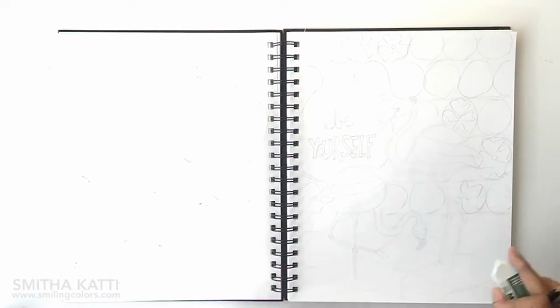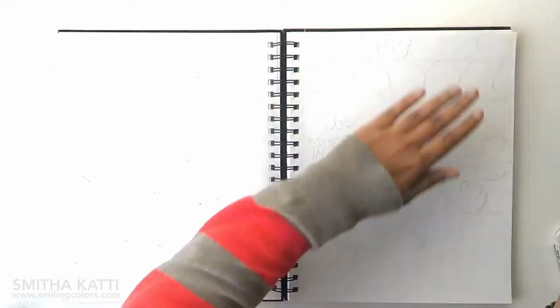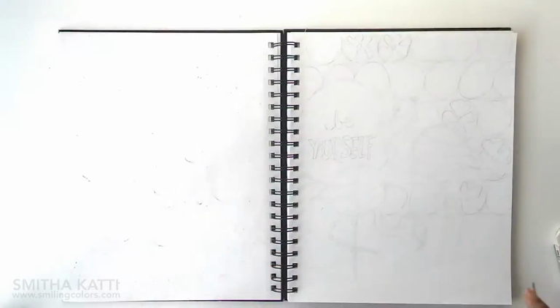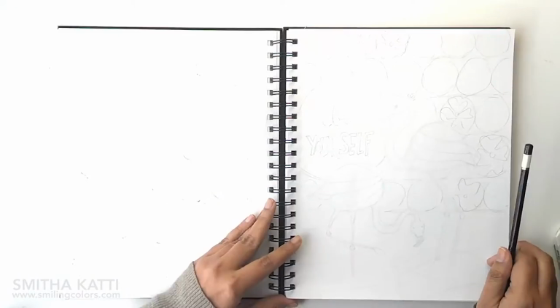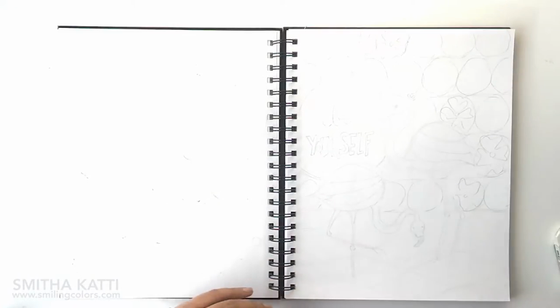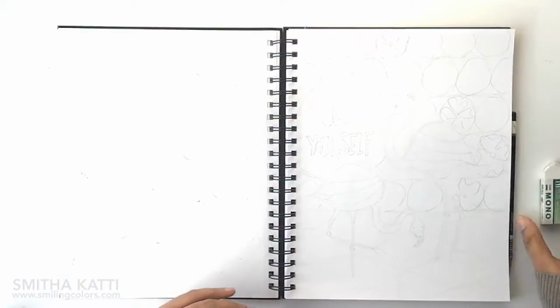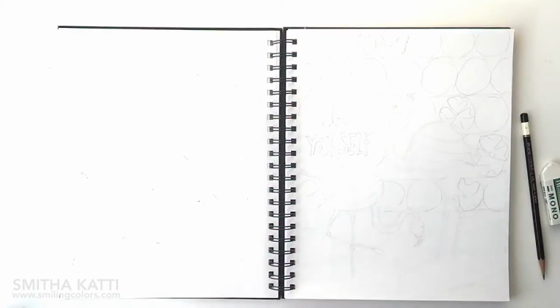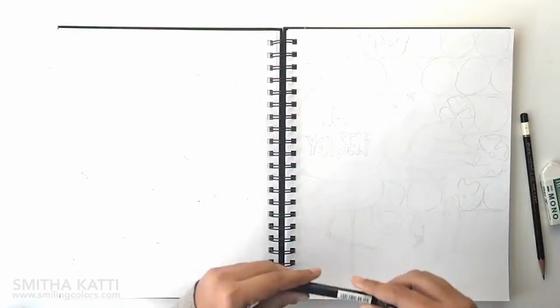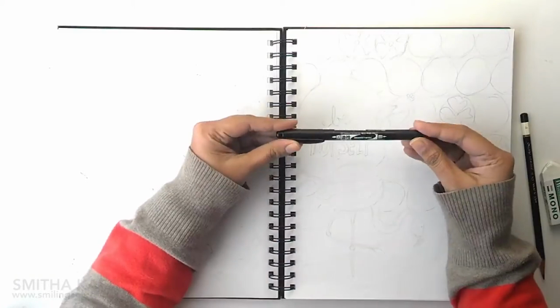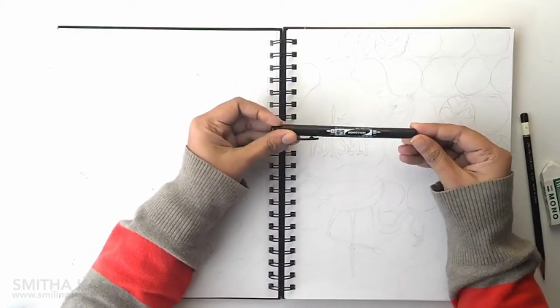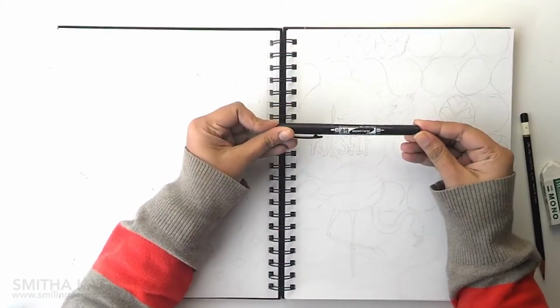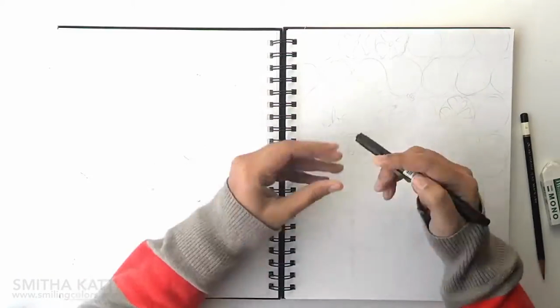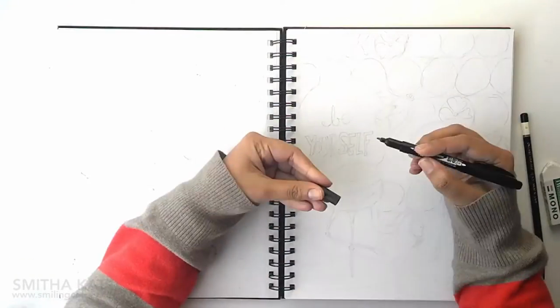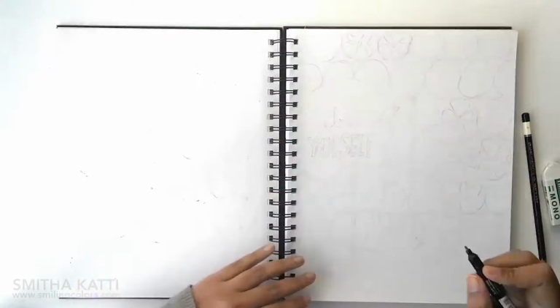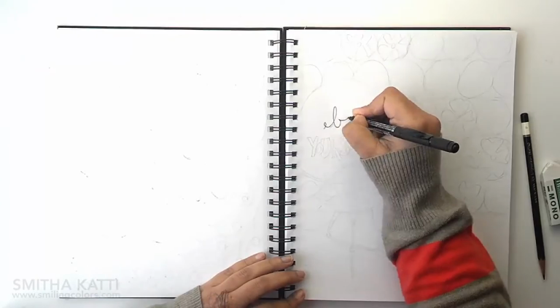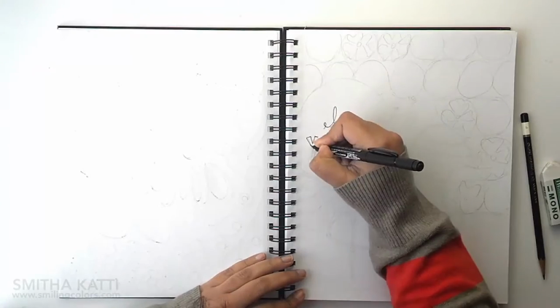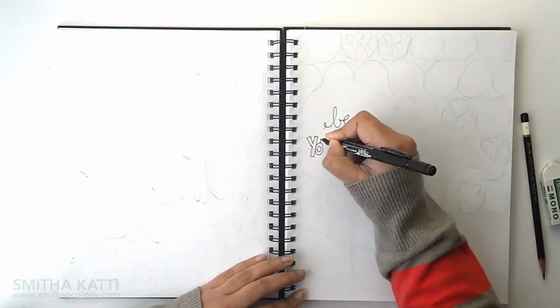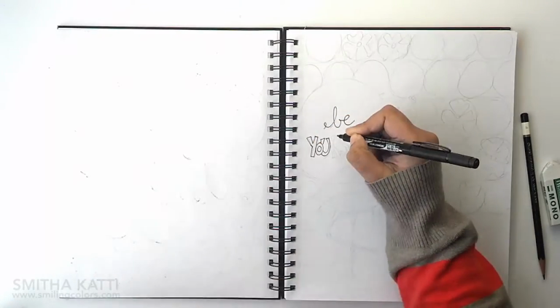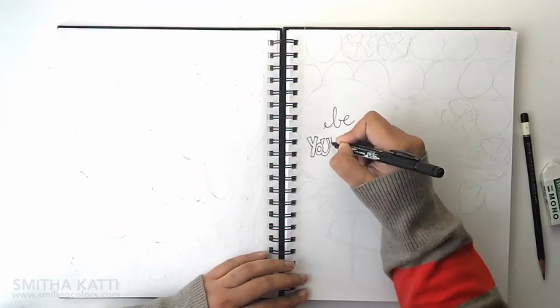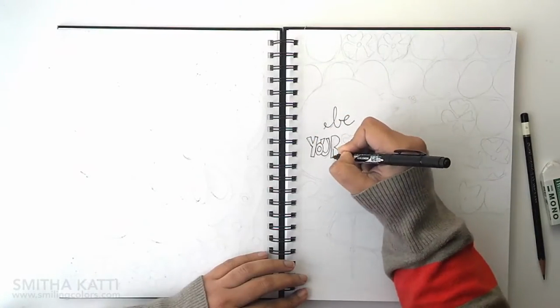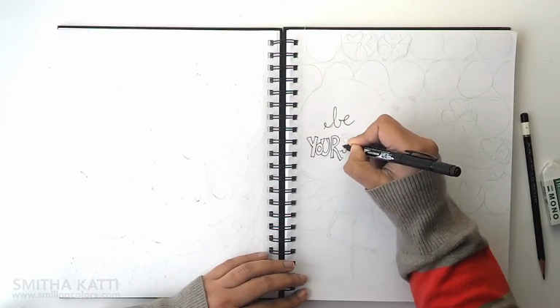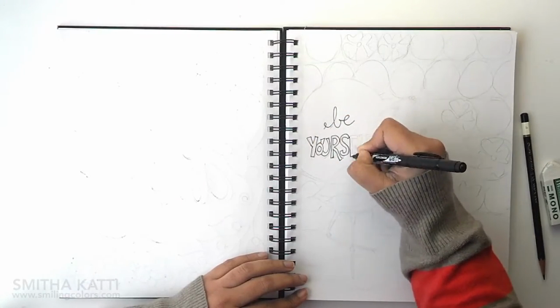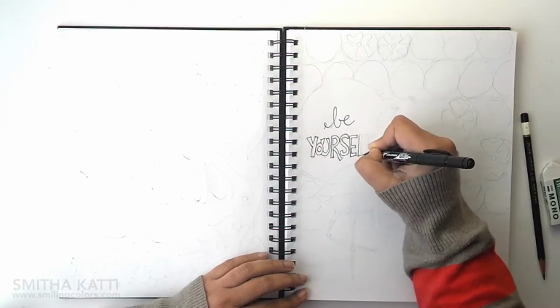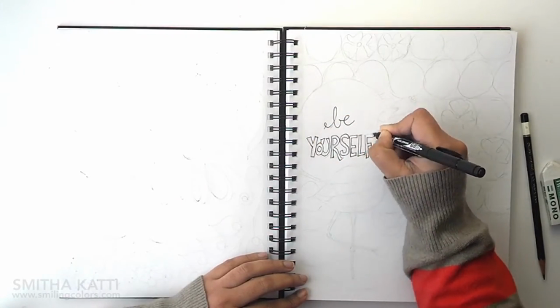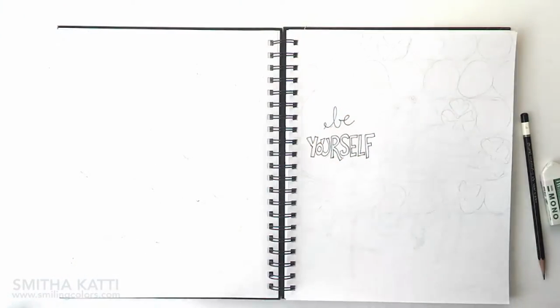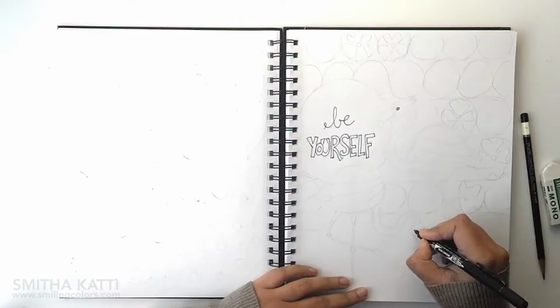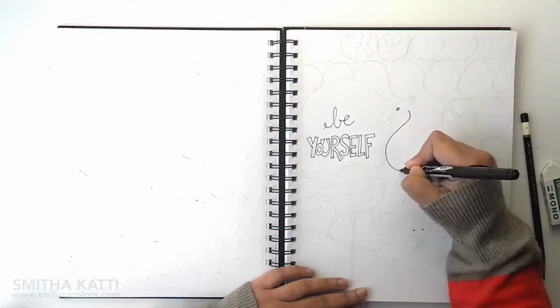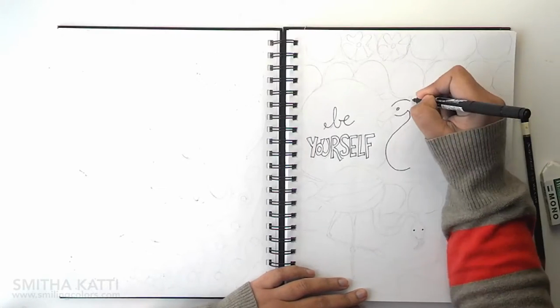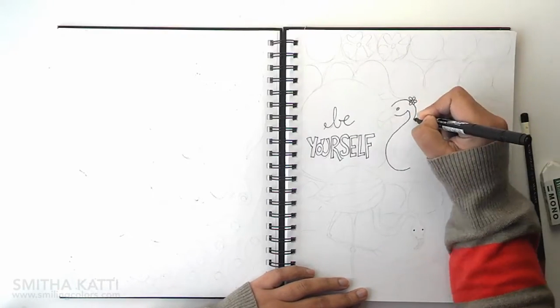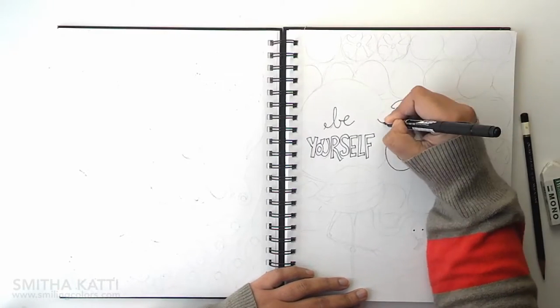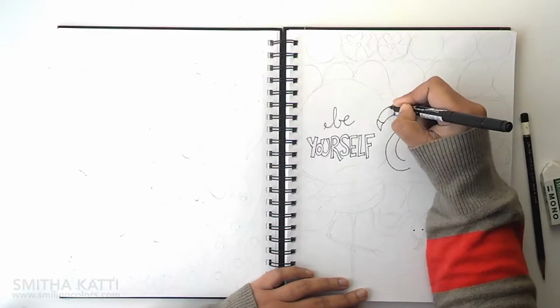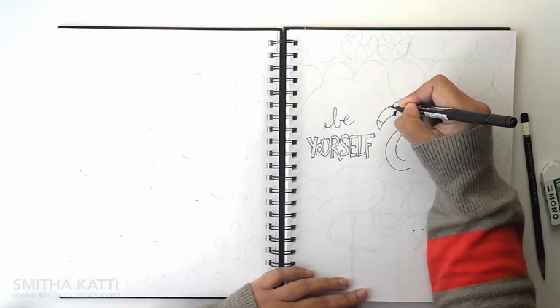Once I have a rough sketch, I go in with a pen and I am using a mono twin permanent marker. I like this marker because I know that it does not bleed. So if I go over it with a marker or a blending pen later, the black stays black and the colors don't get muddy.